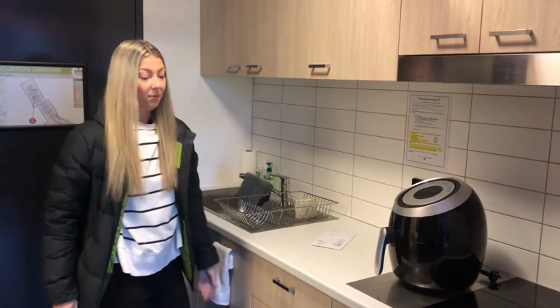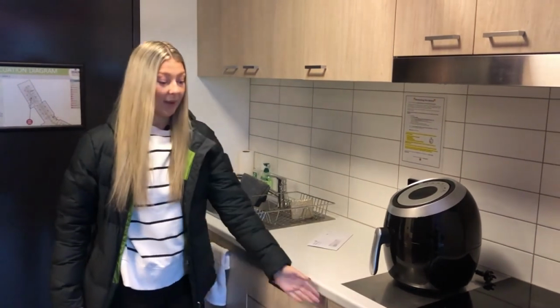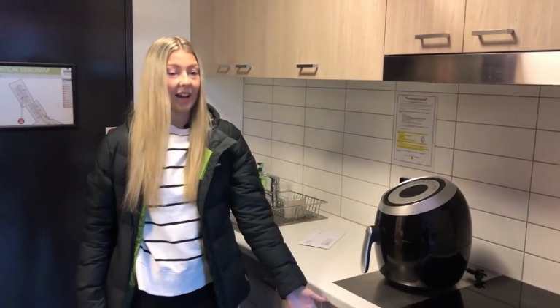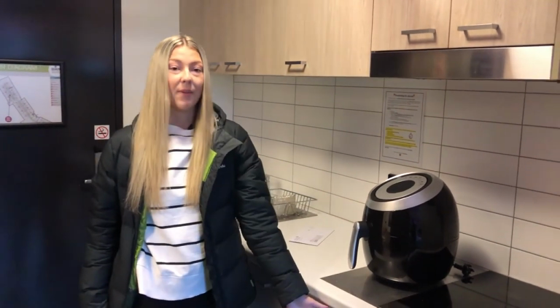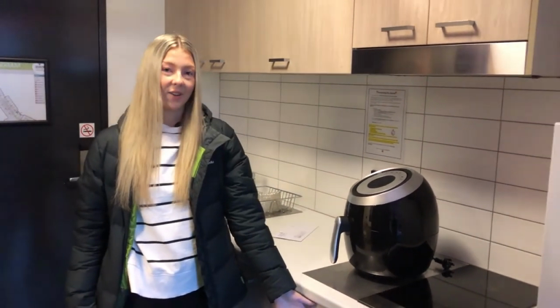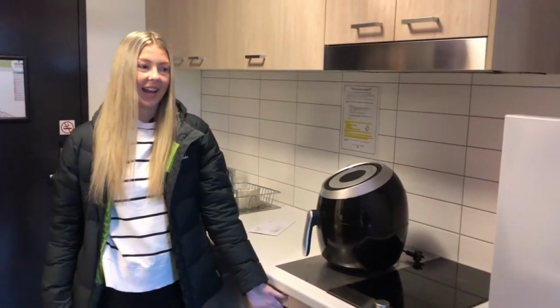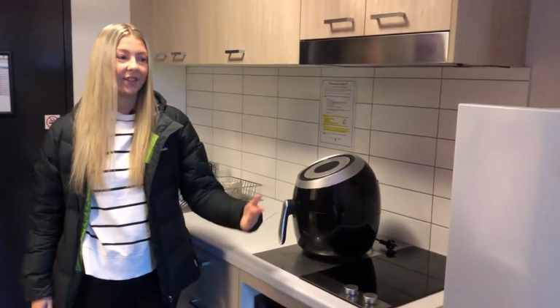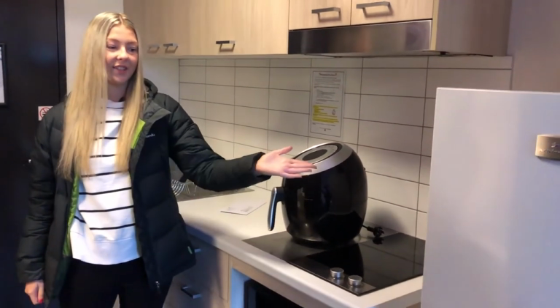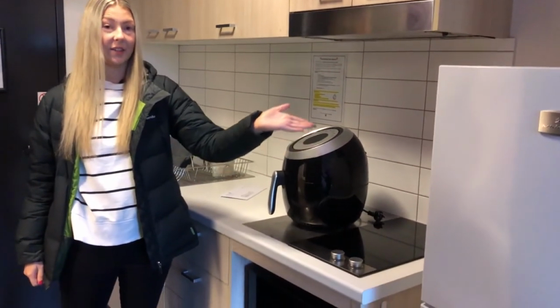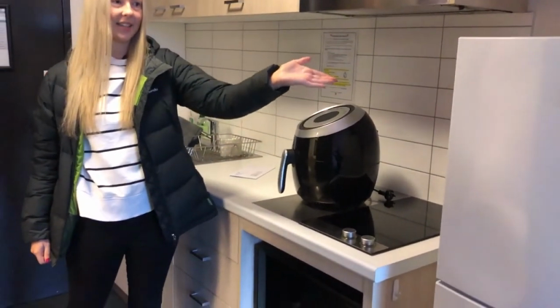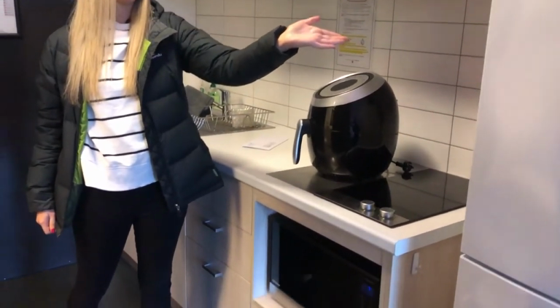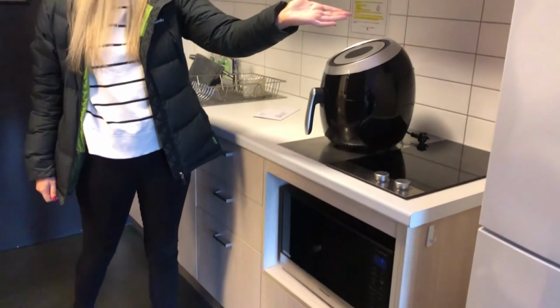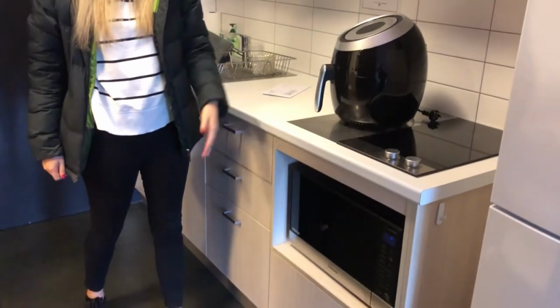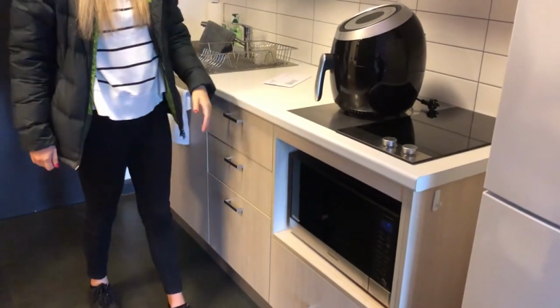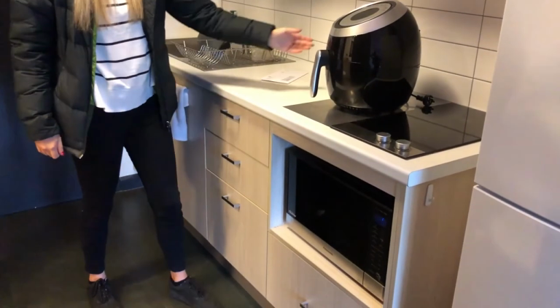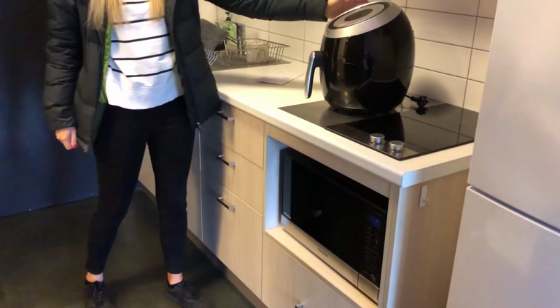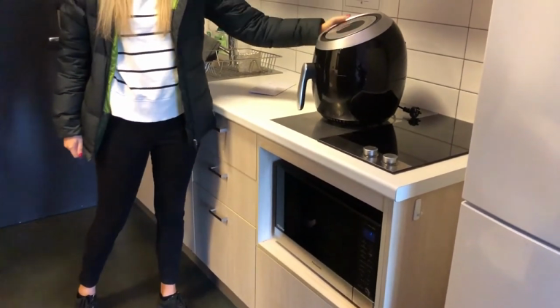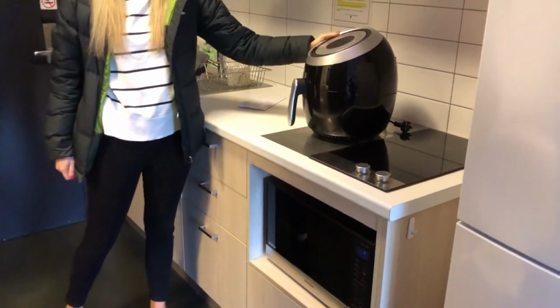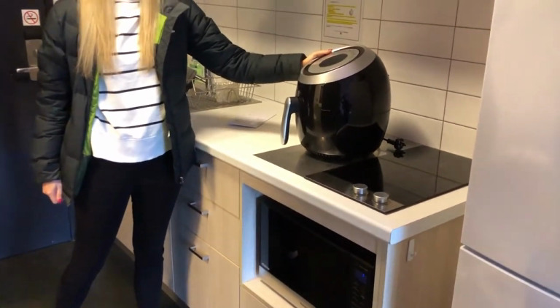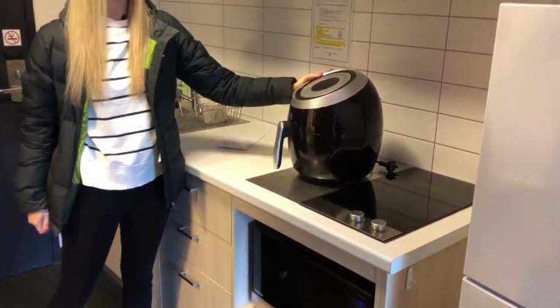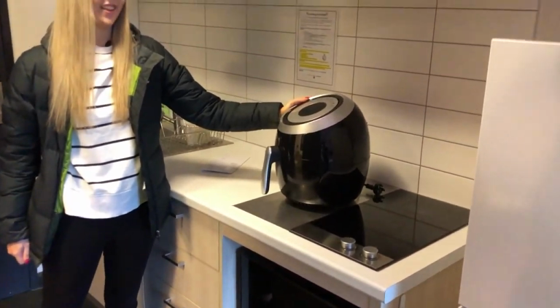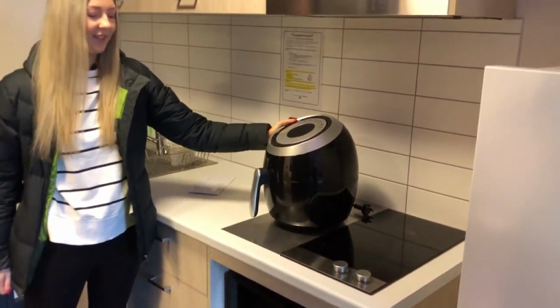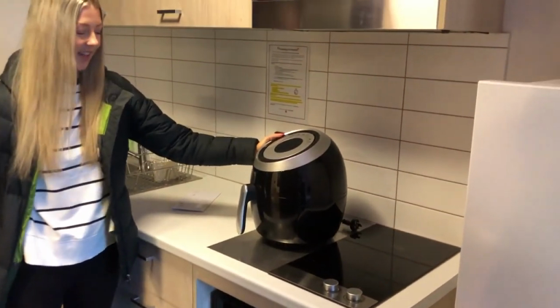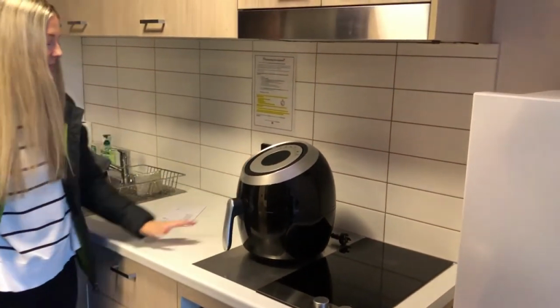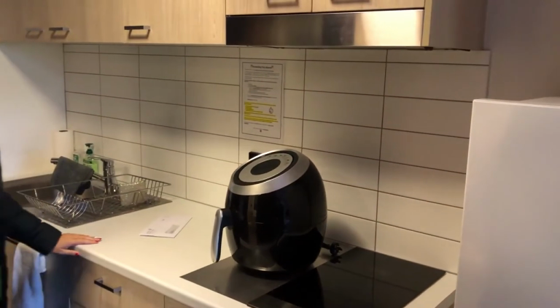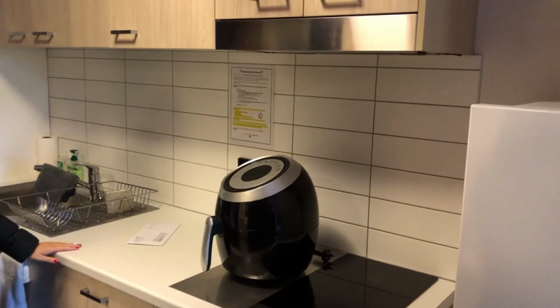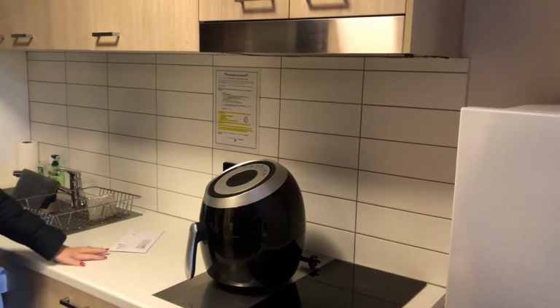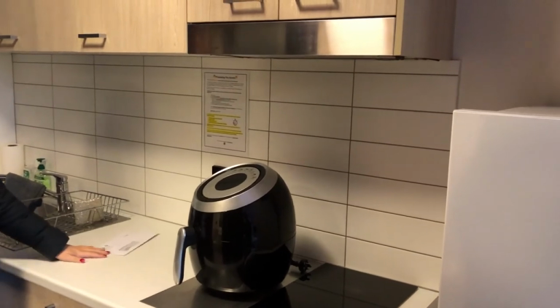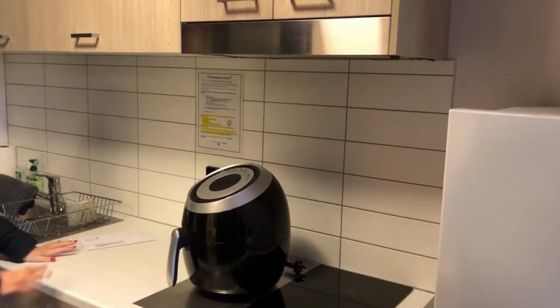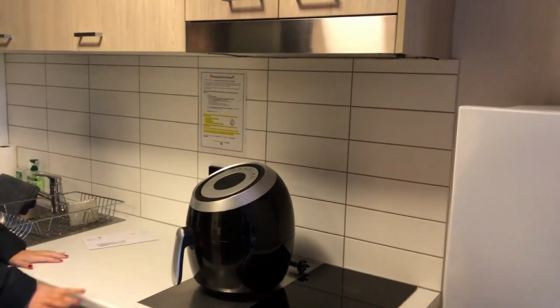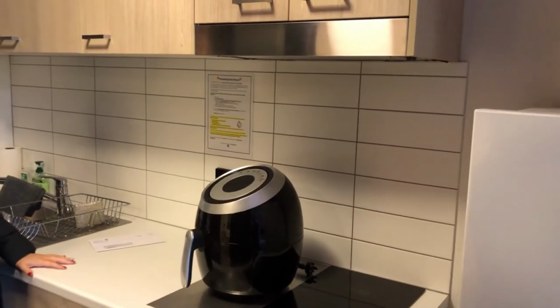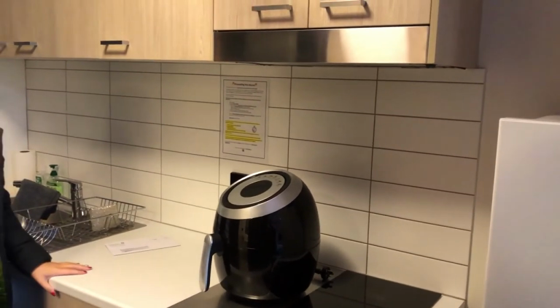We get provided with microwaves, fridges, and a massive freezer. I also brought my own air fryer, which I love. There's just enough bench space for me, which is great.